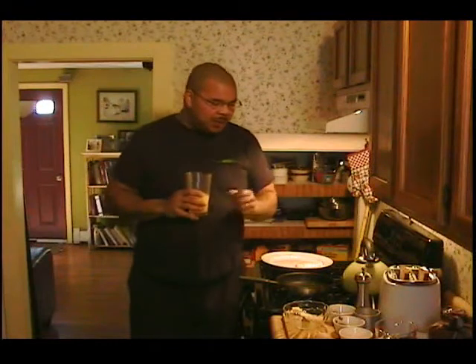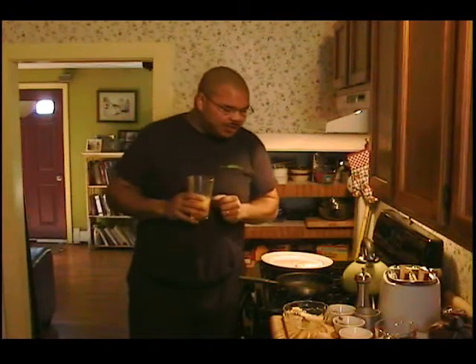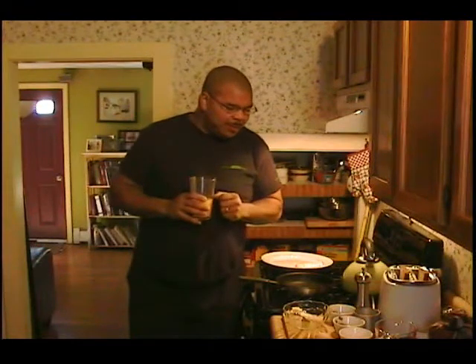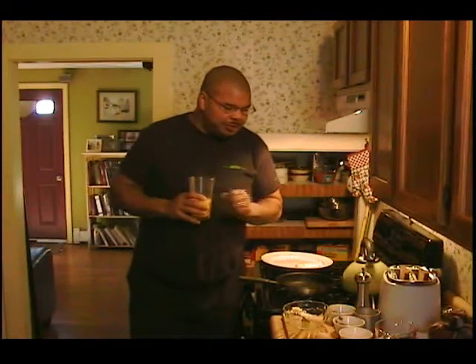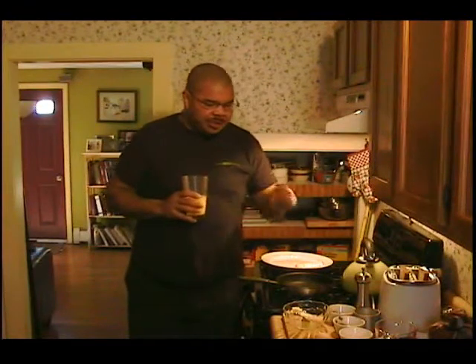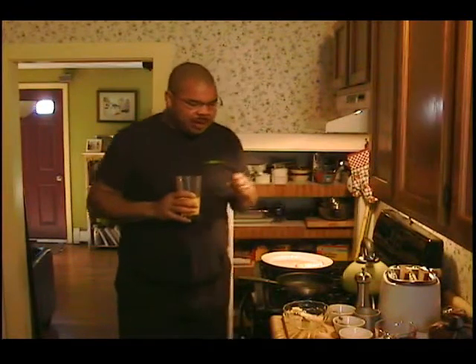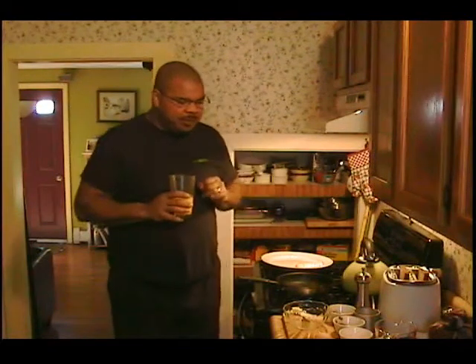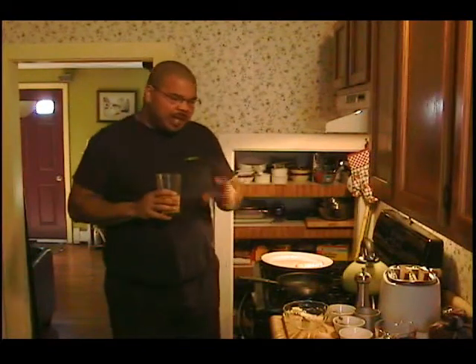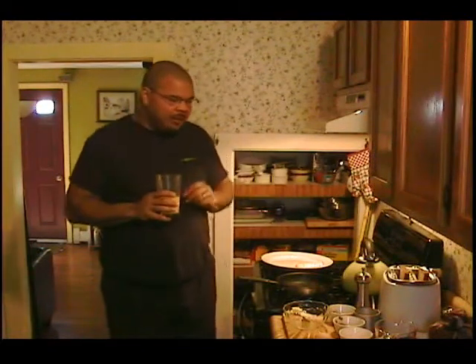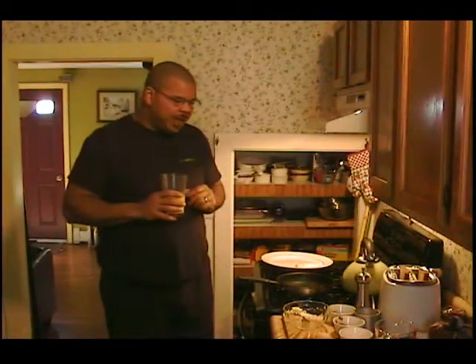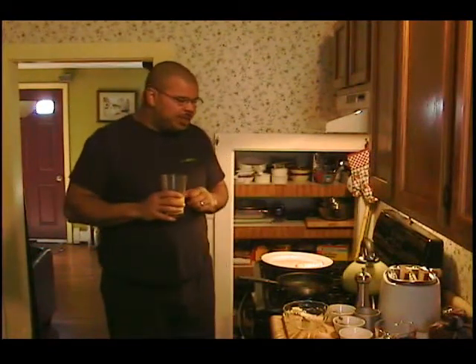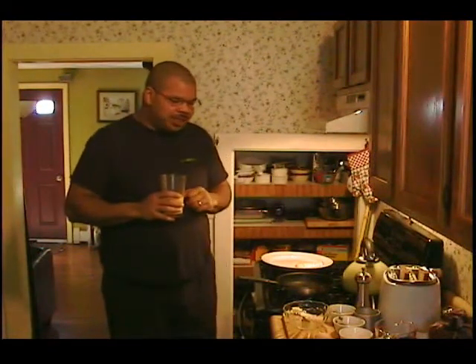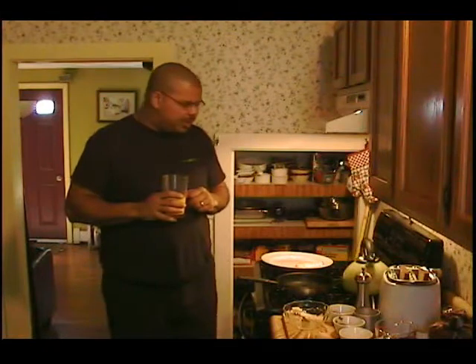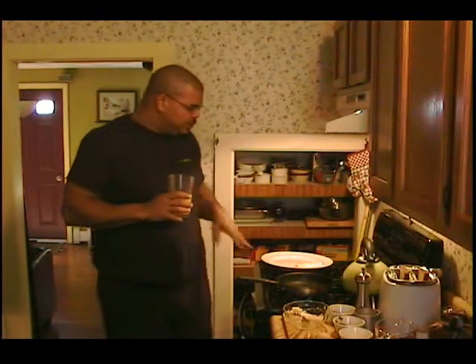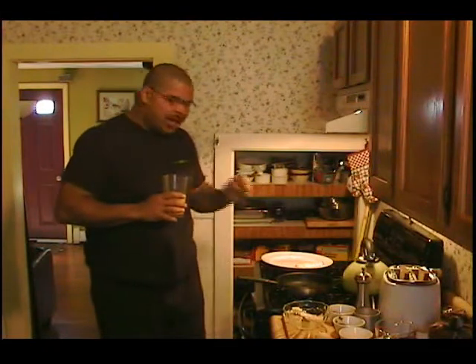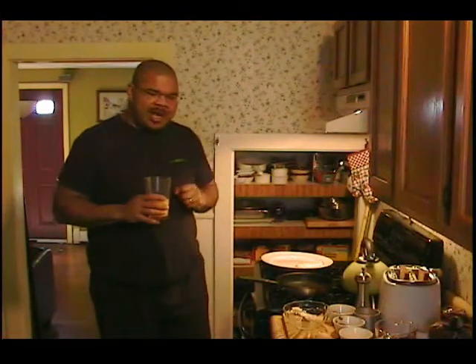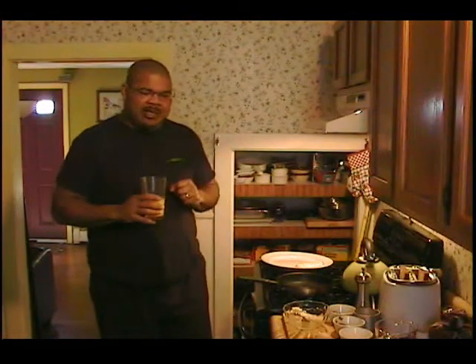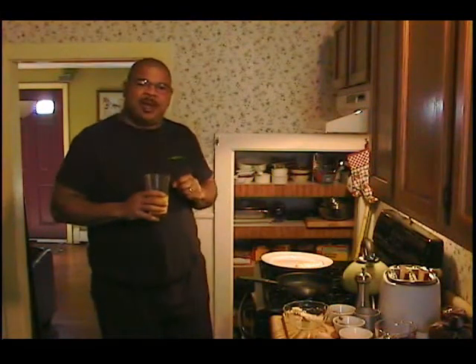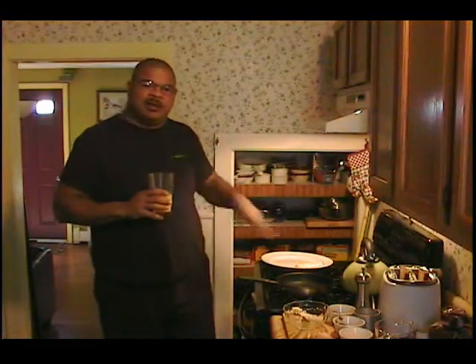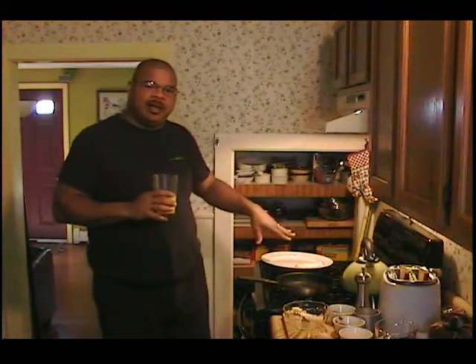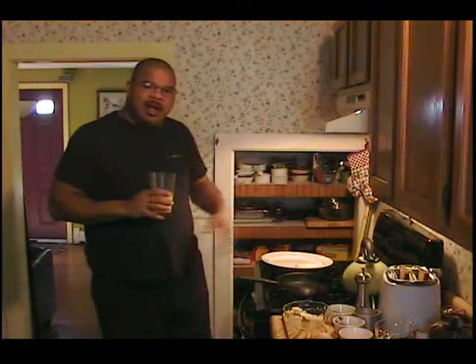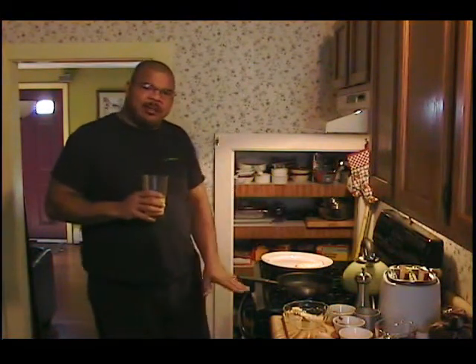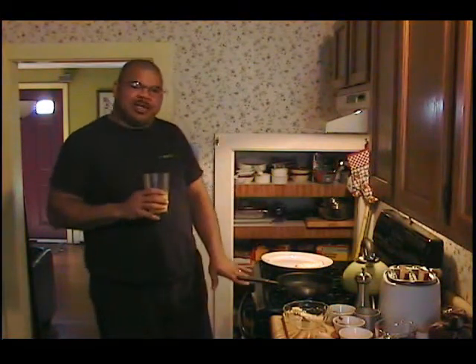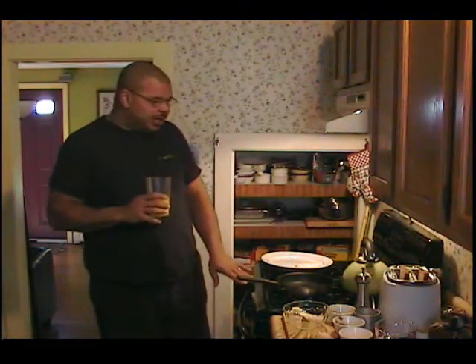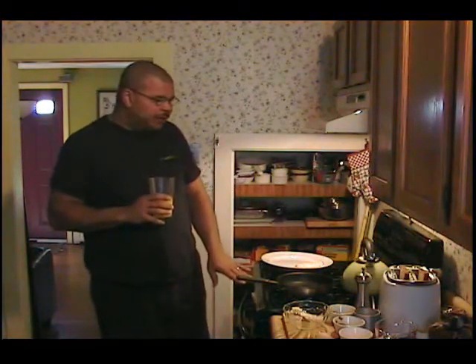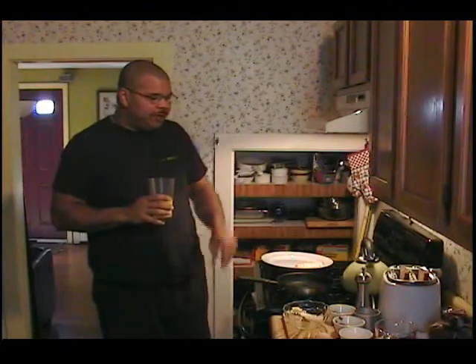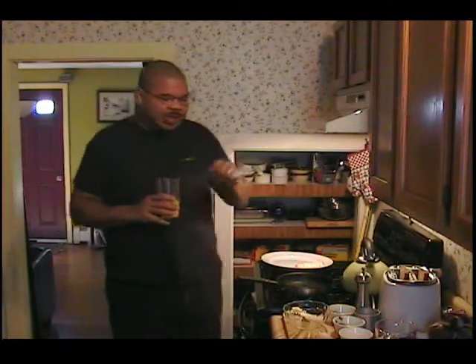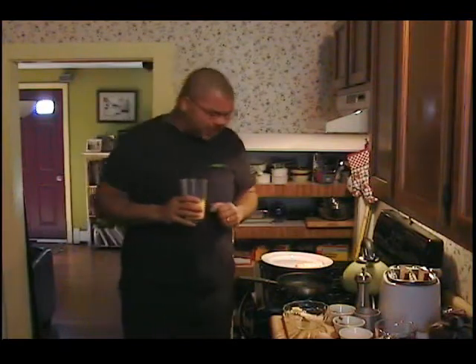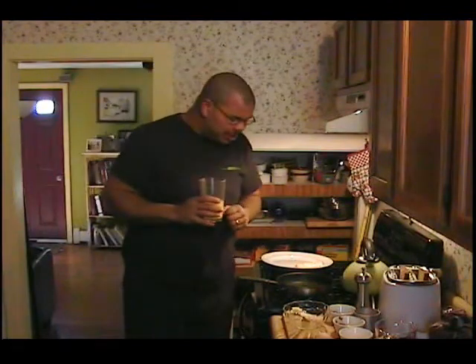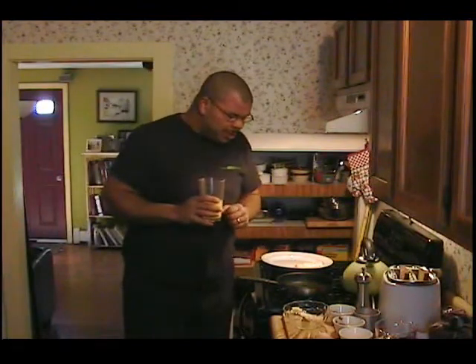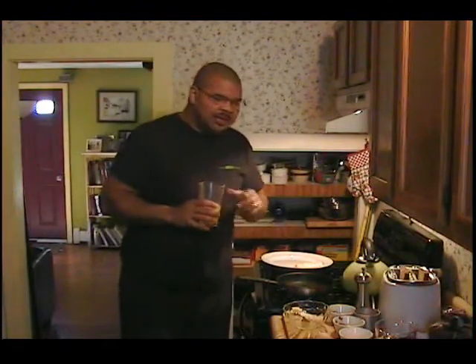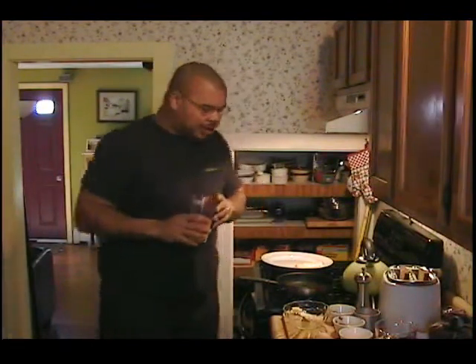We have some sautéed mushrooms, red peppers, a little bit of shredded cheddar cheese, got a little banana sliced on the plate, there's some bacon chilling in the oven ready for it, and some toast over here. So let's get started.